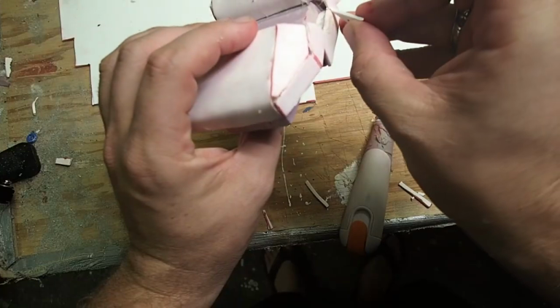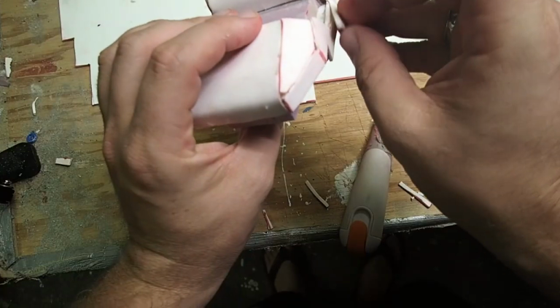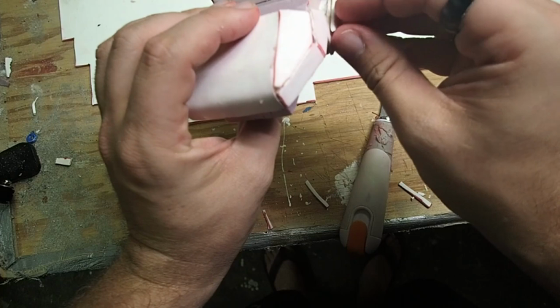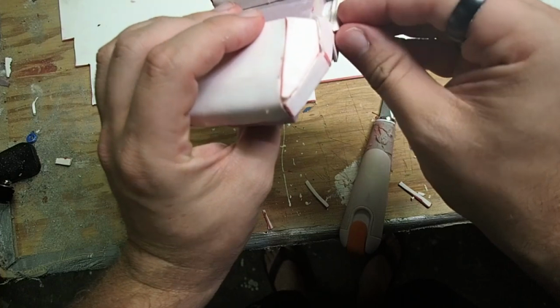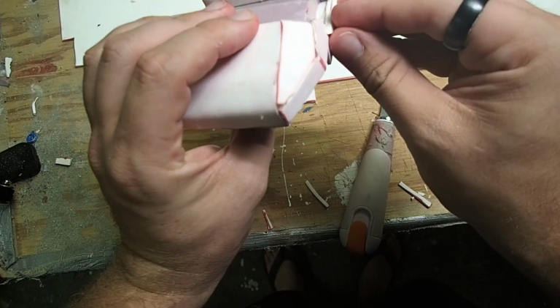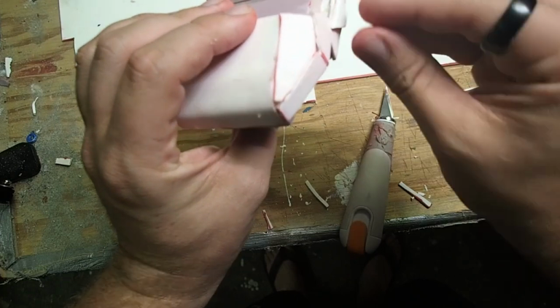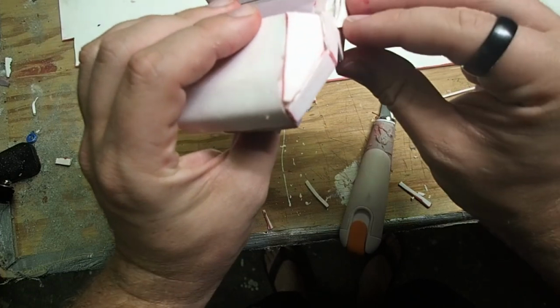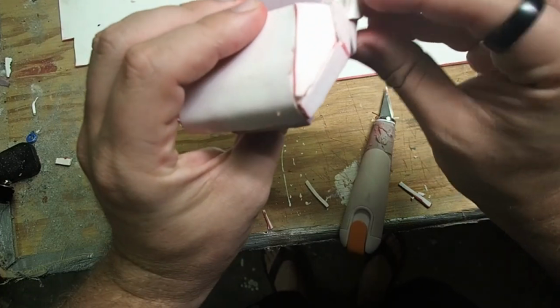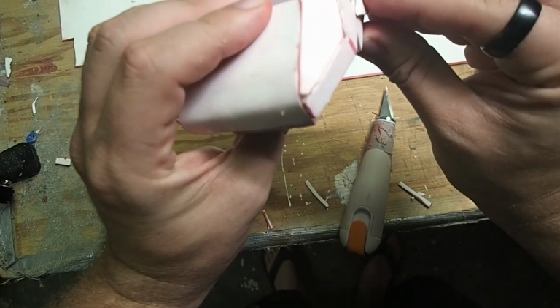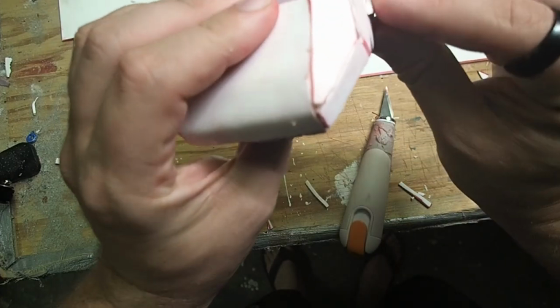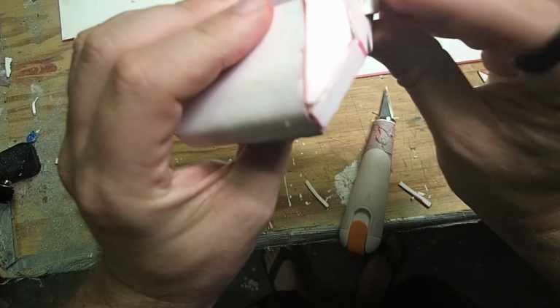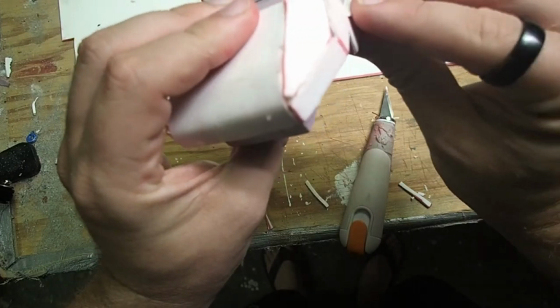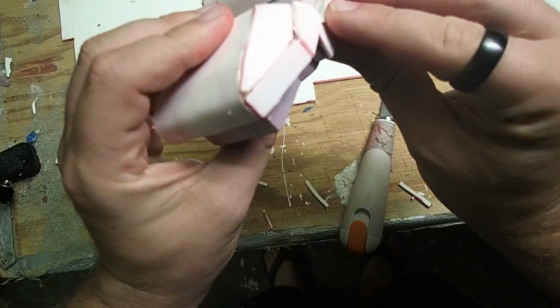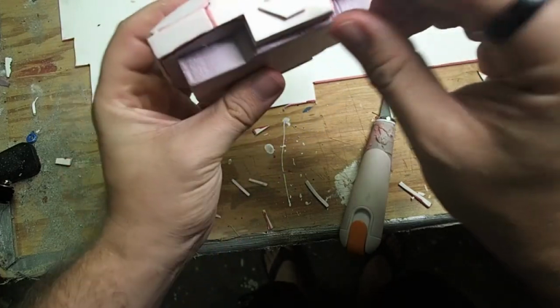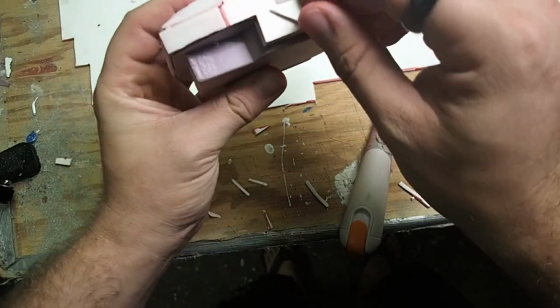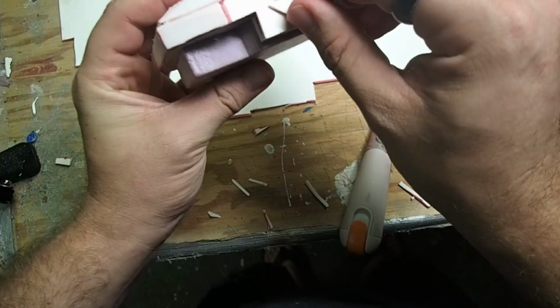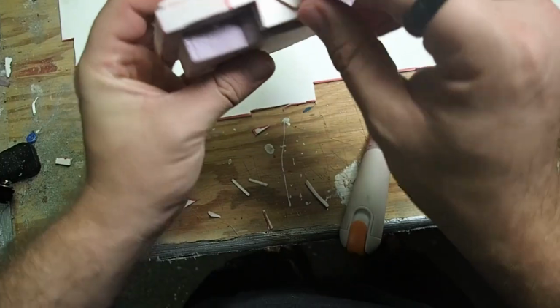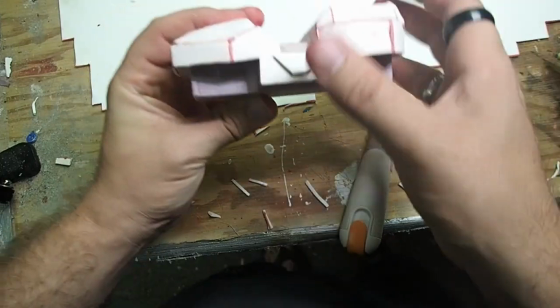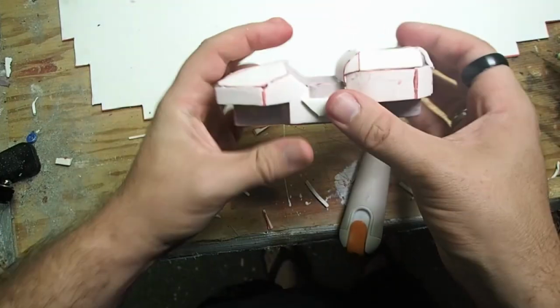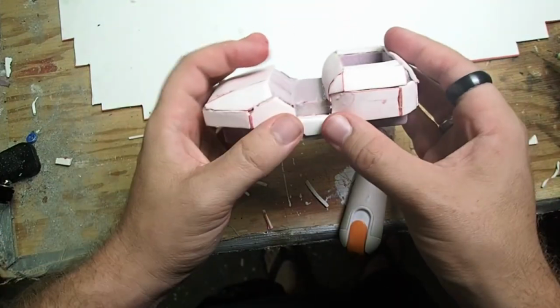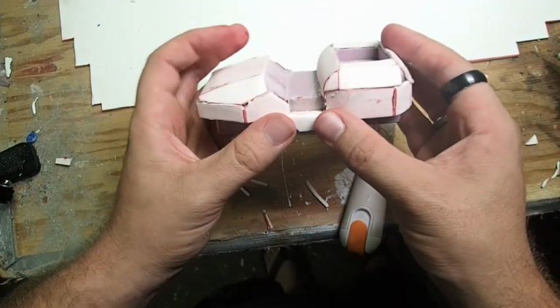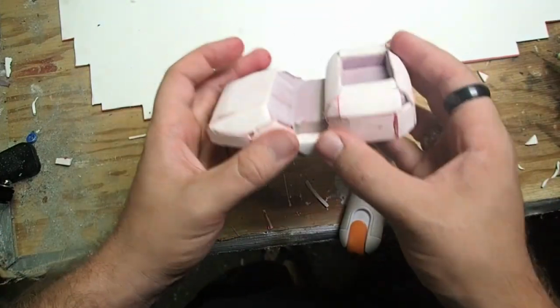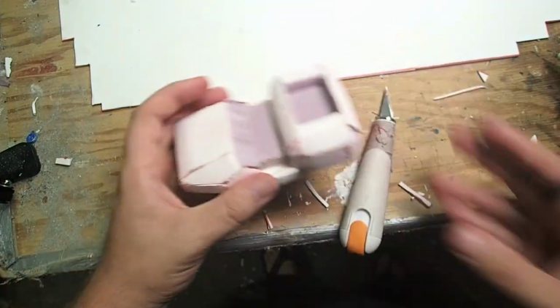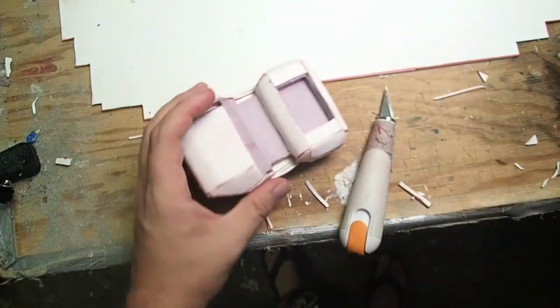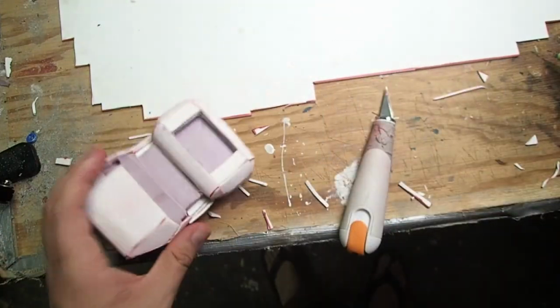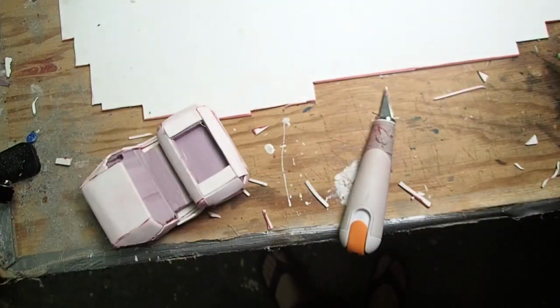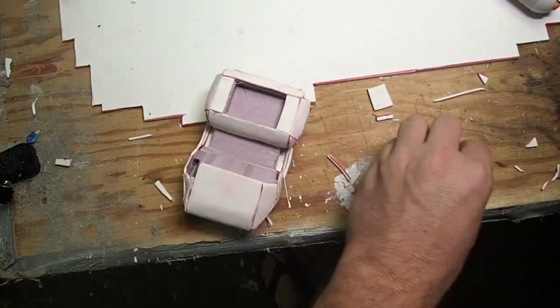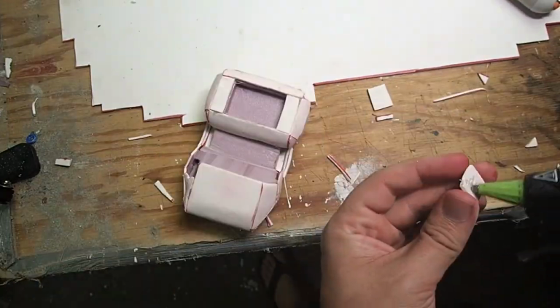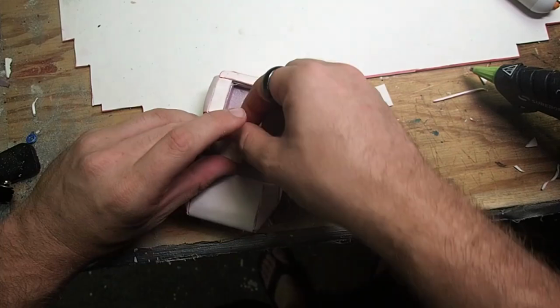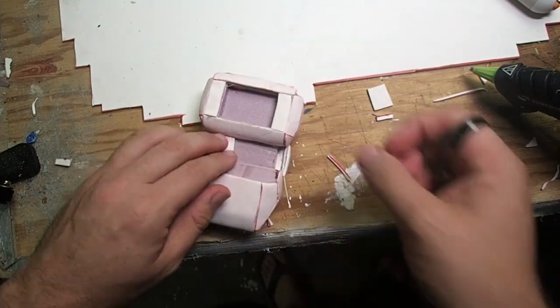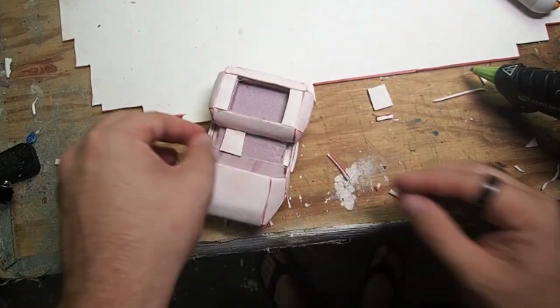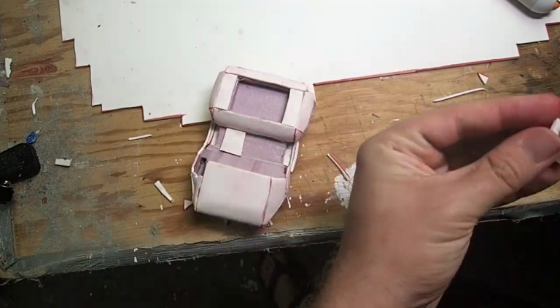Next, I came in and added some decorative pieces just to help break up some of the big flat areas. This included a little step where you could get up onto the larger step, some bumpers, and also adding in some panels for the seating.